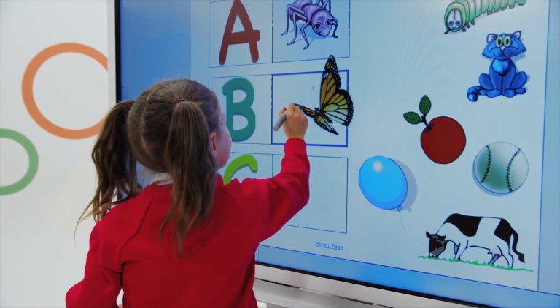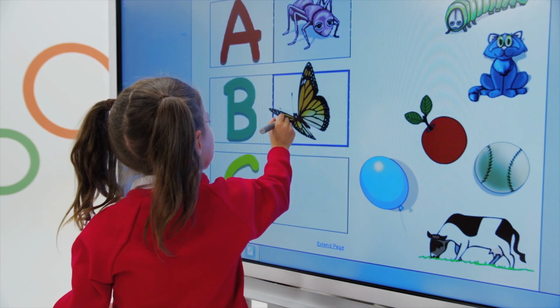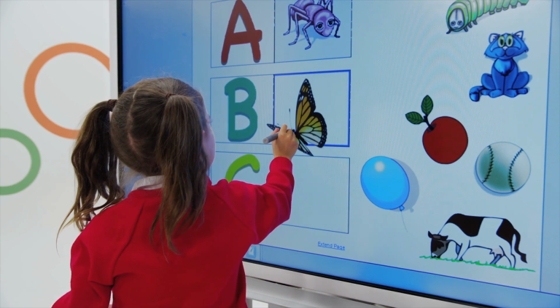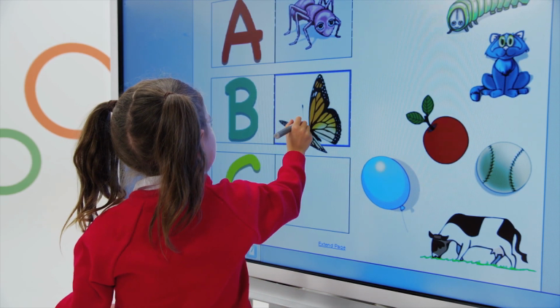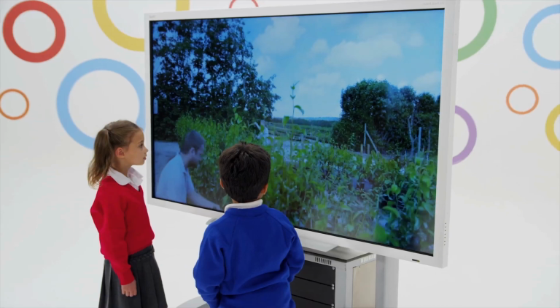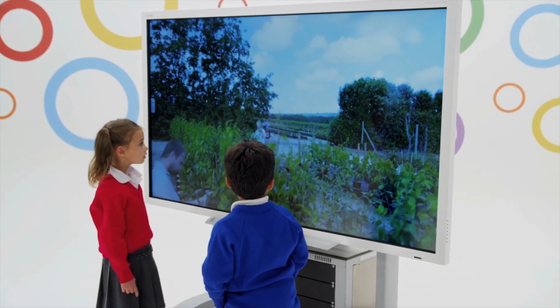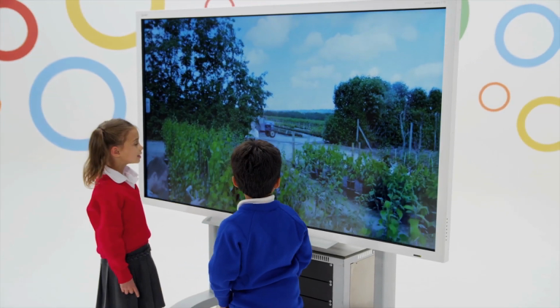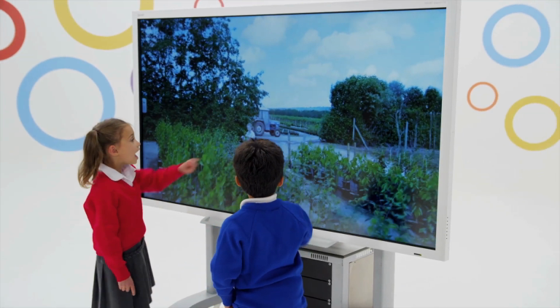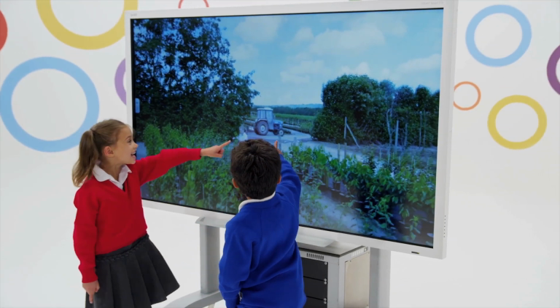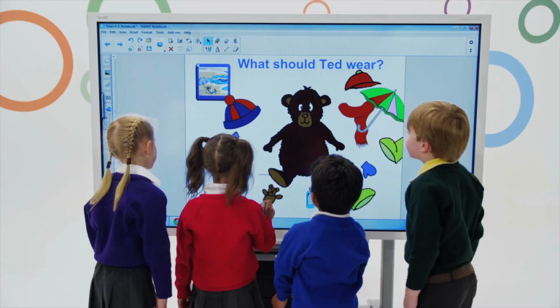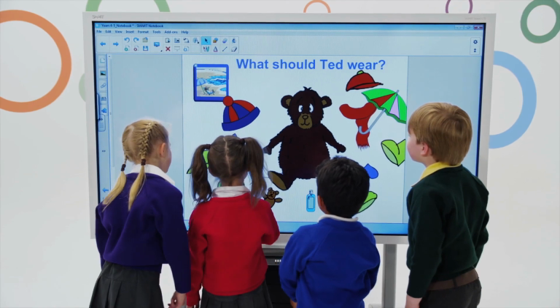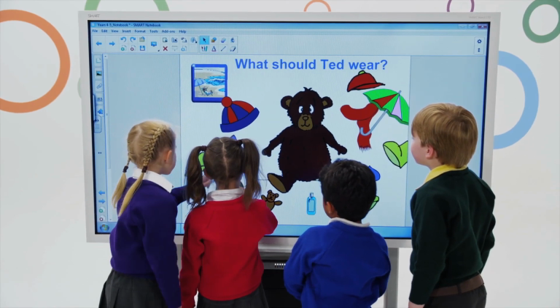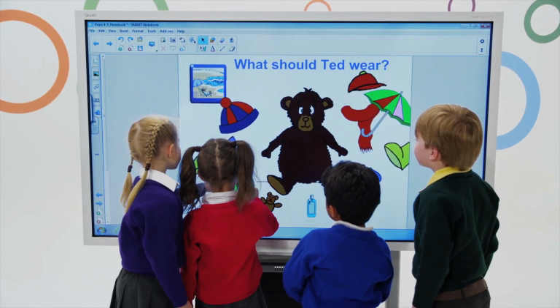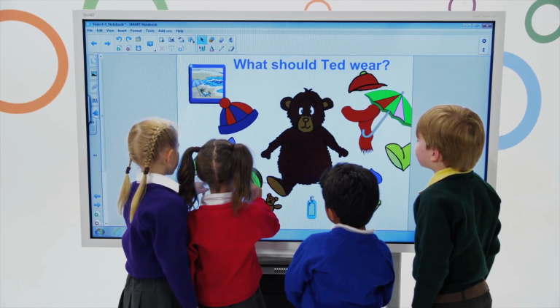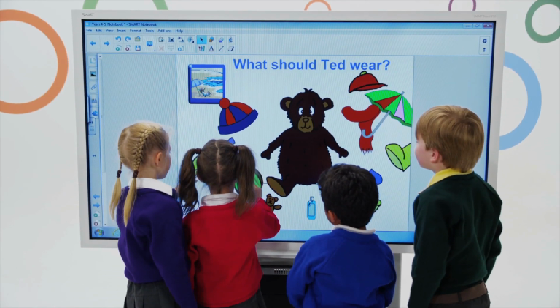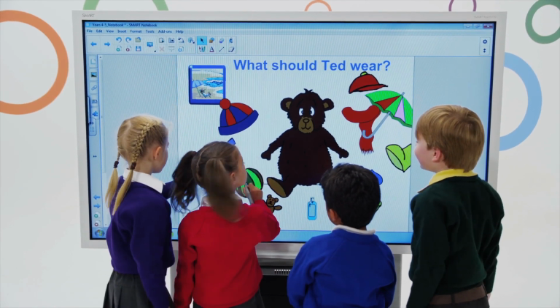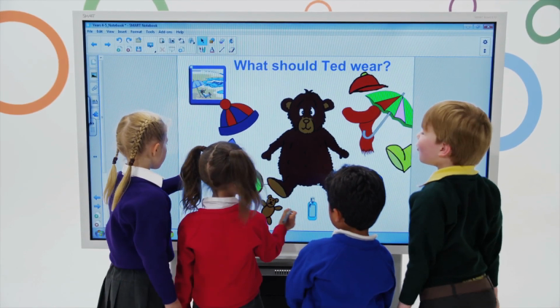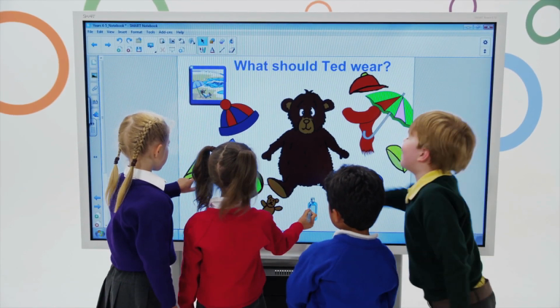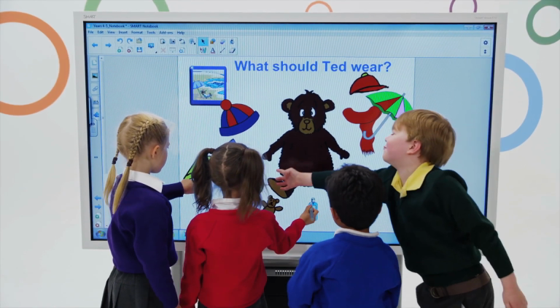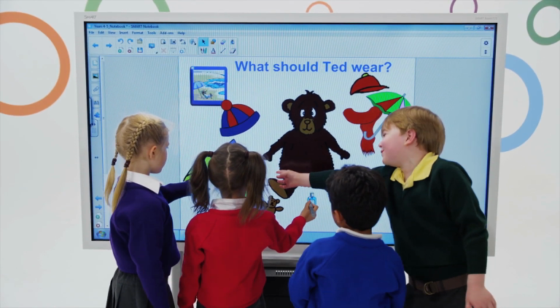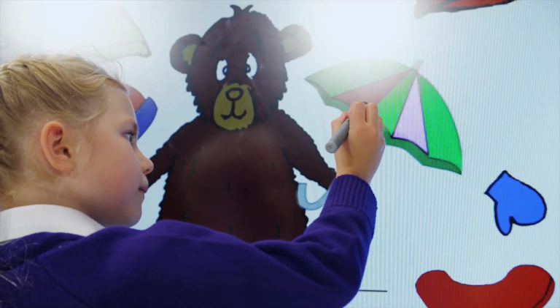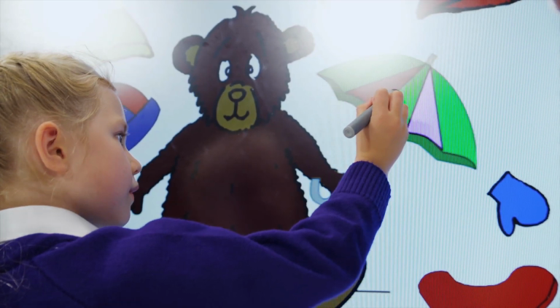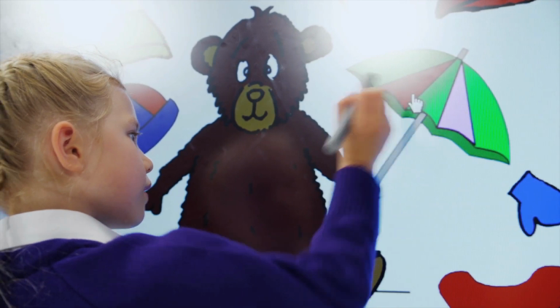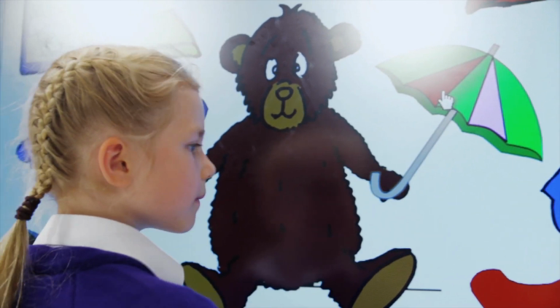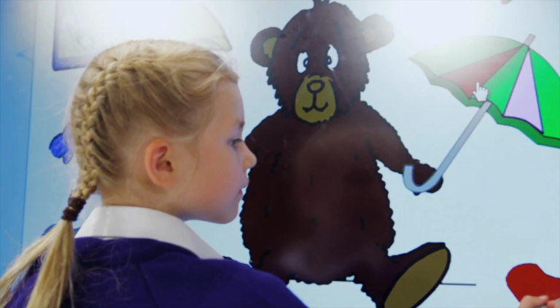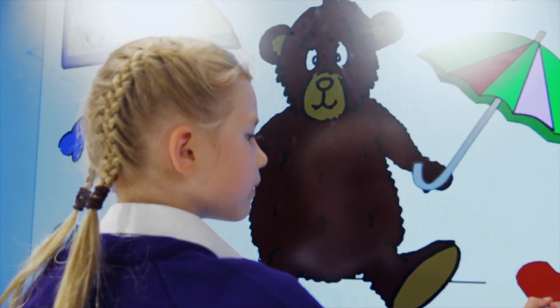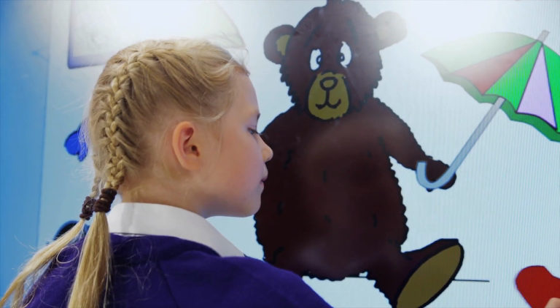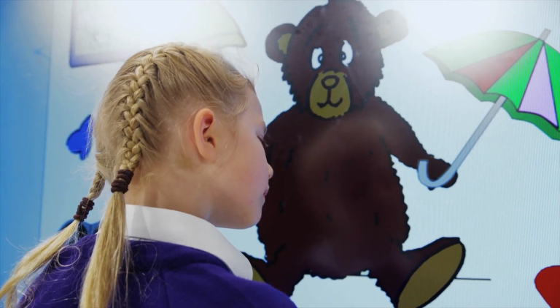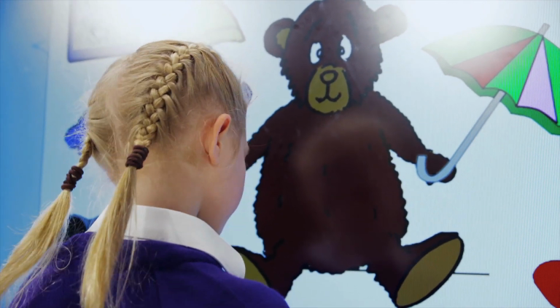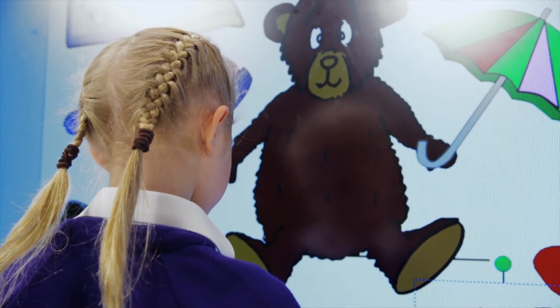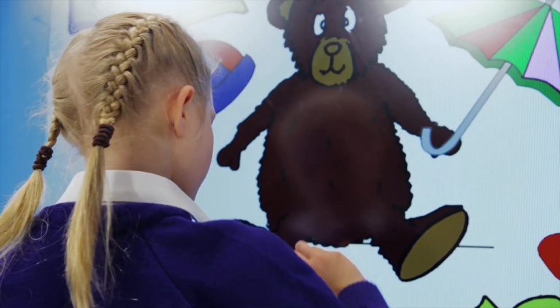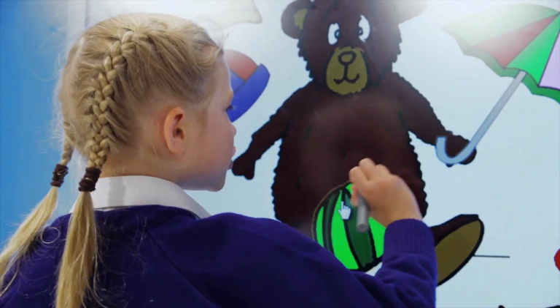Learning activities spring to life on the beautiful, high-definition, 70-inch, shadow-free LED display. Students can experience lesson content with brilliantly crisp, bright visuals, which are easy for the whole class to see no matter where they are seated.